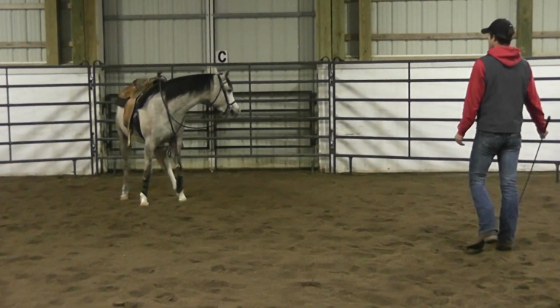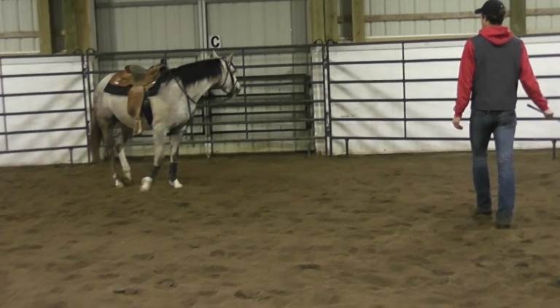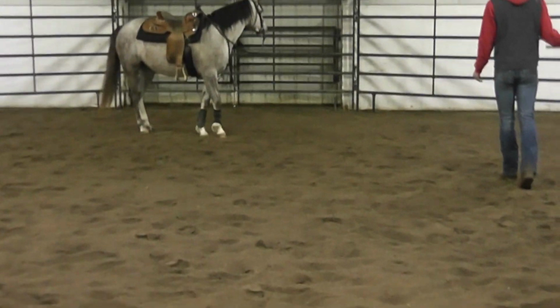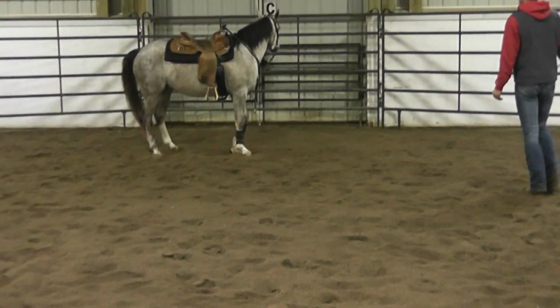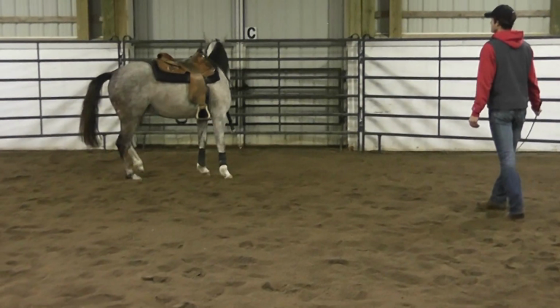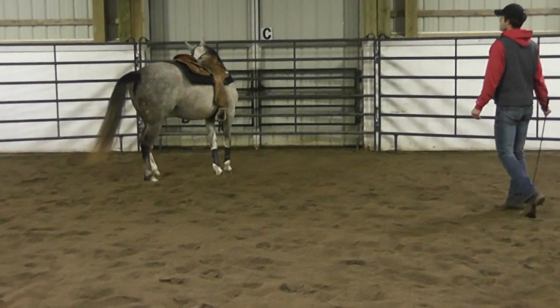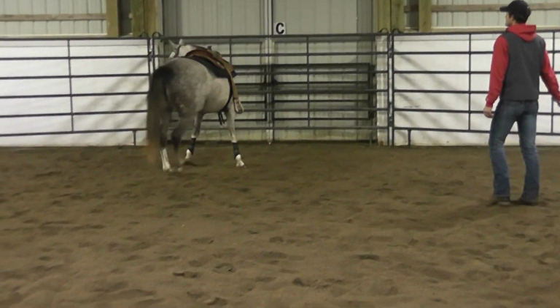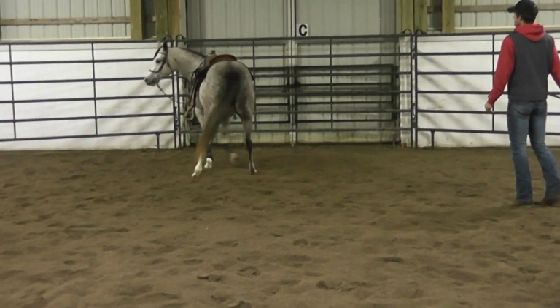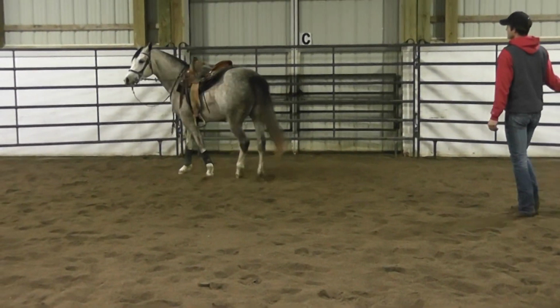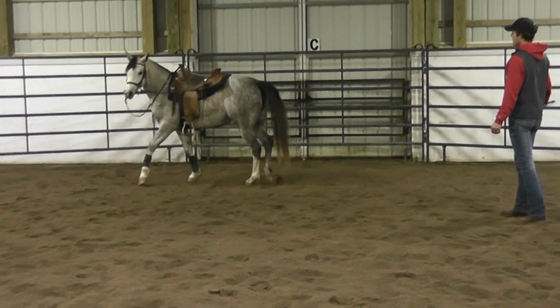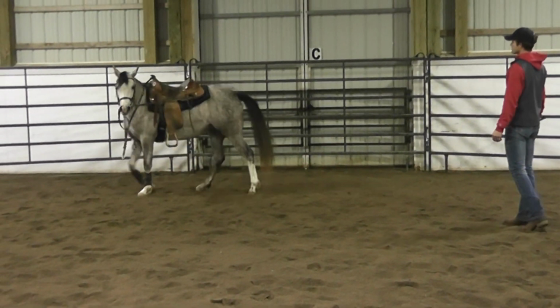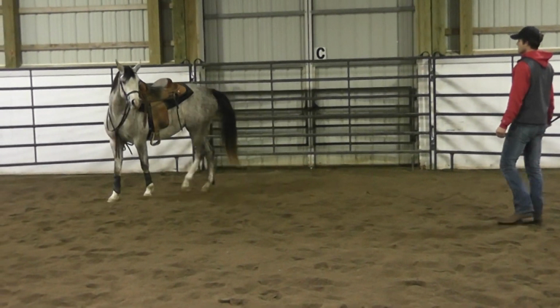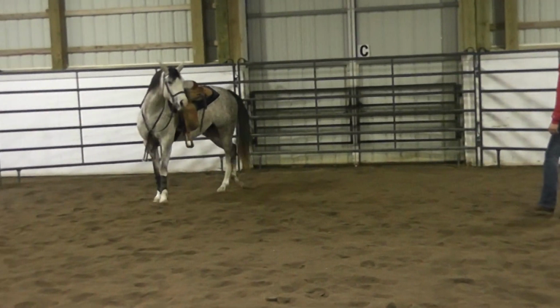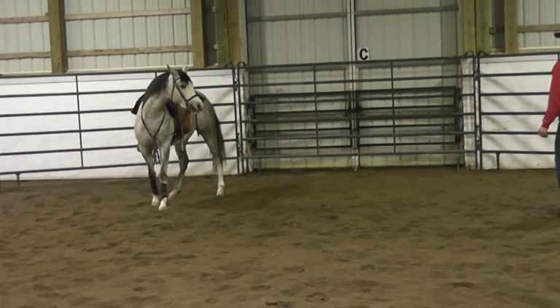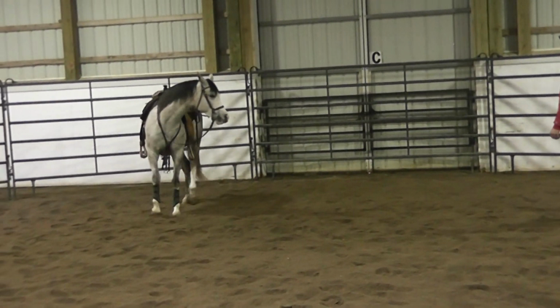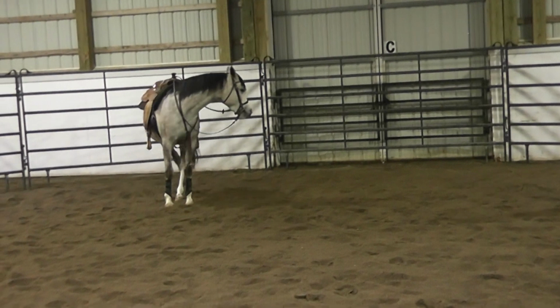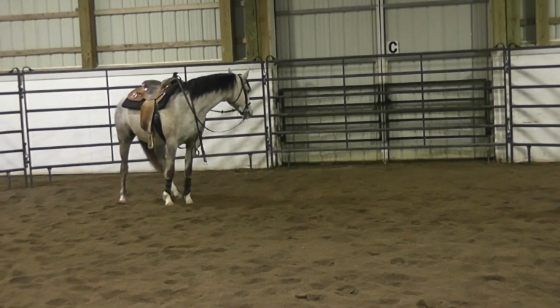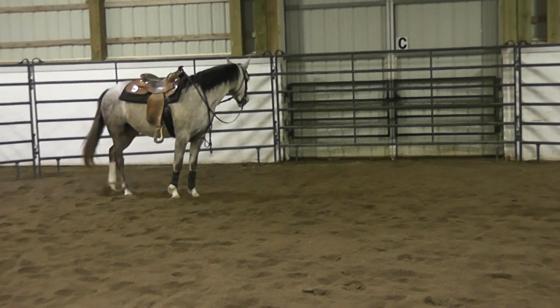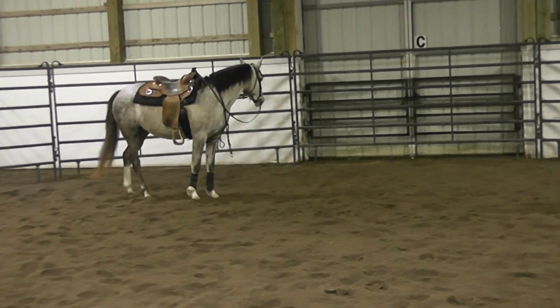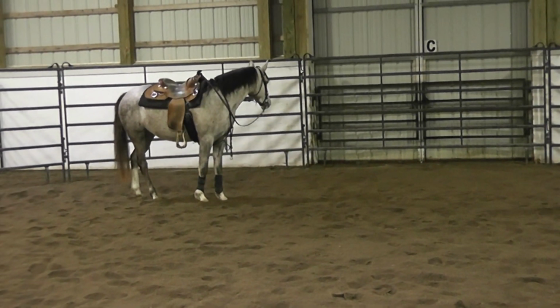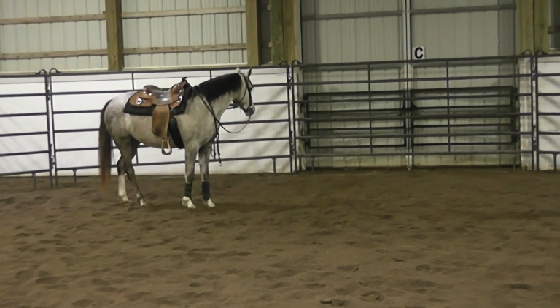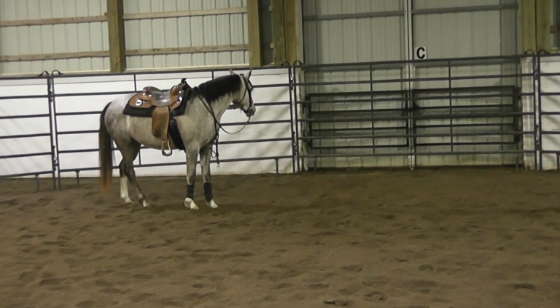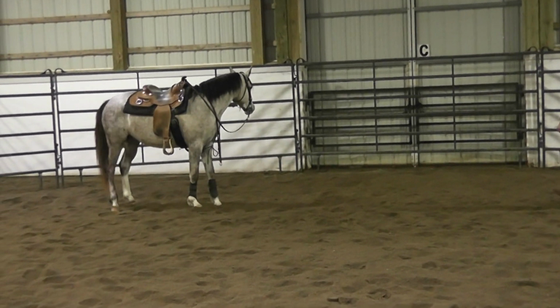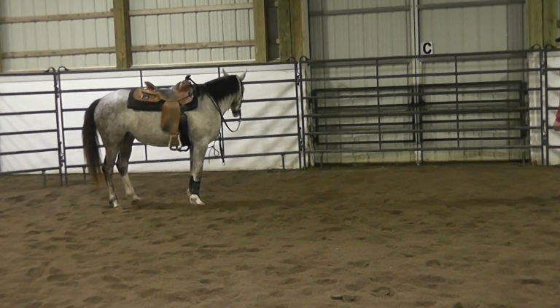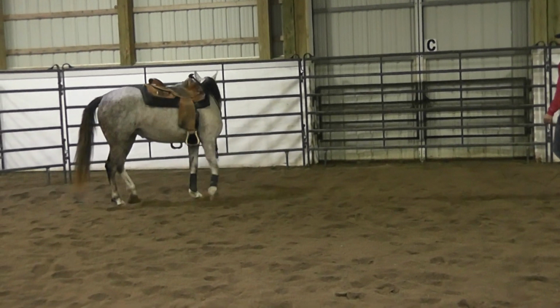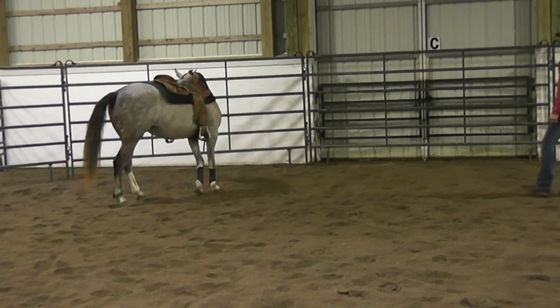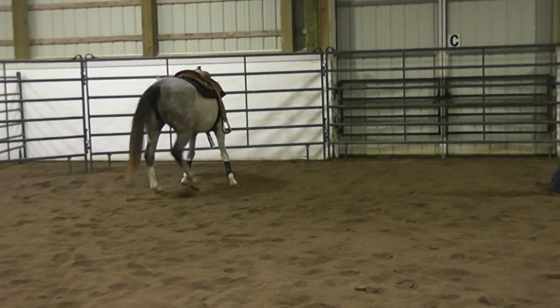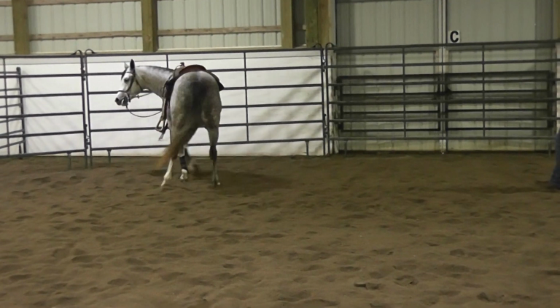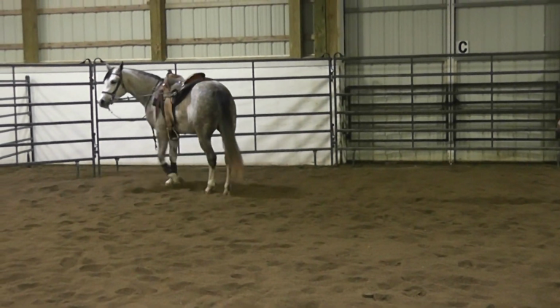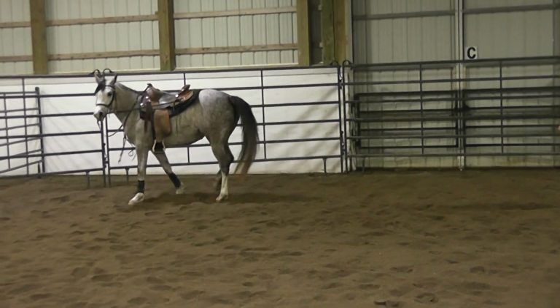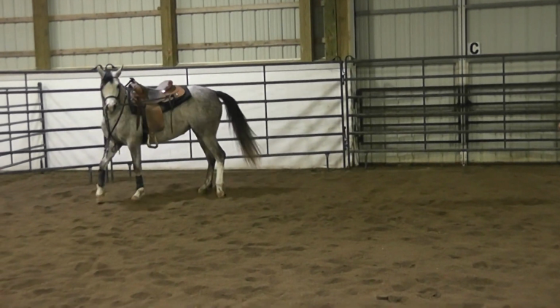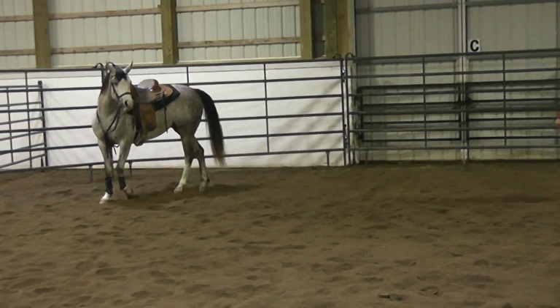Whatever you do to the left side, remember you need to do to the right side as well. Horses tend to be more supple in one direction than the other, so you may have to work a little bit longer on one side to get the same response.